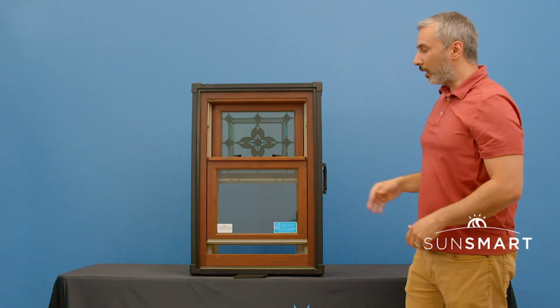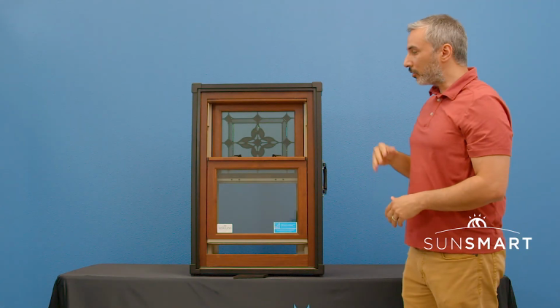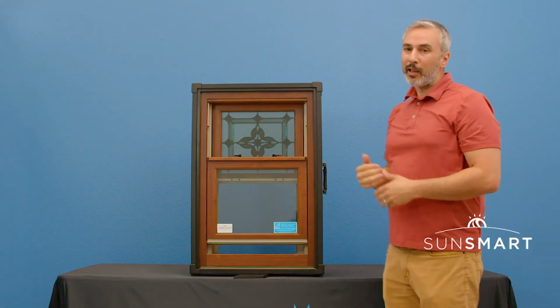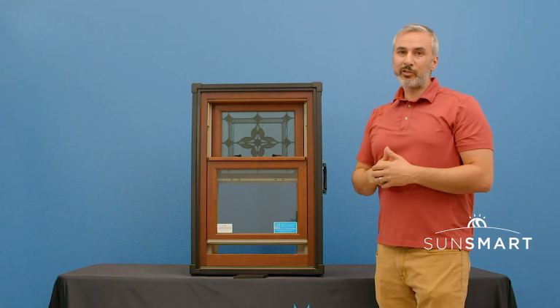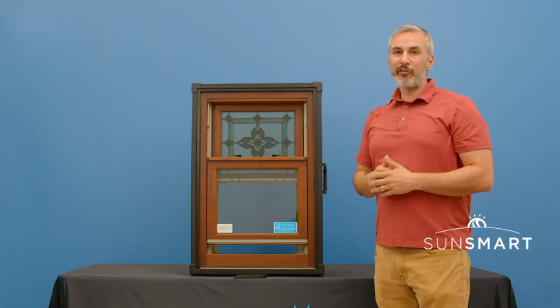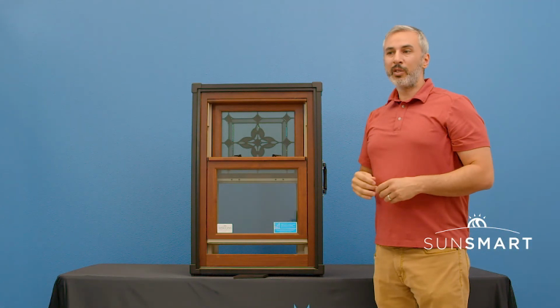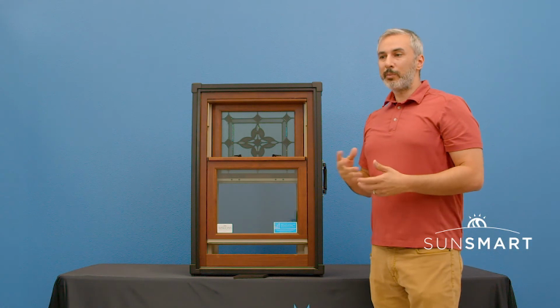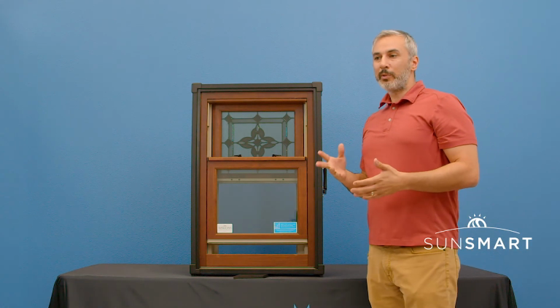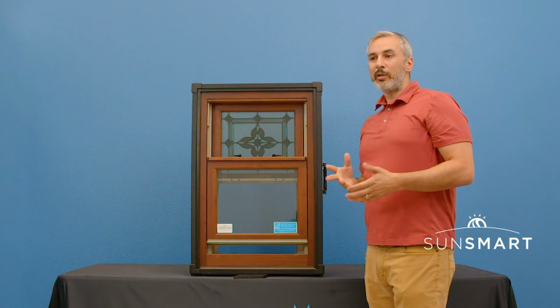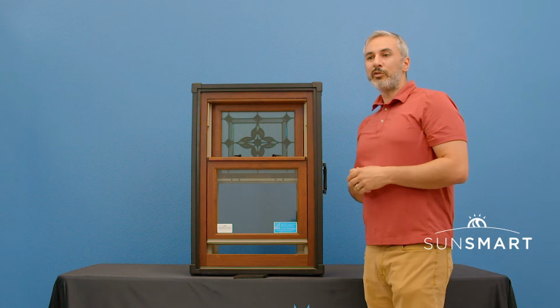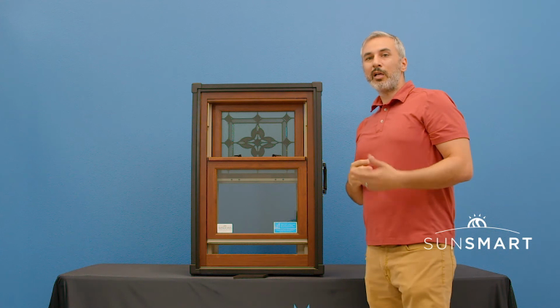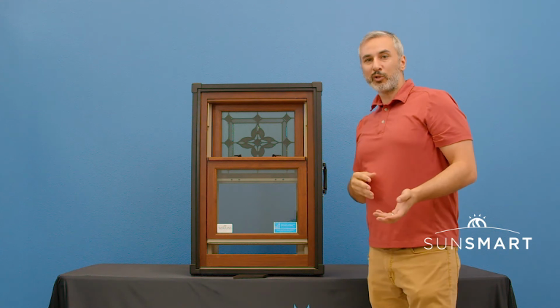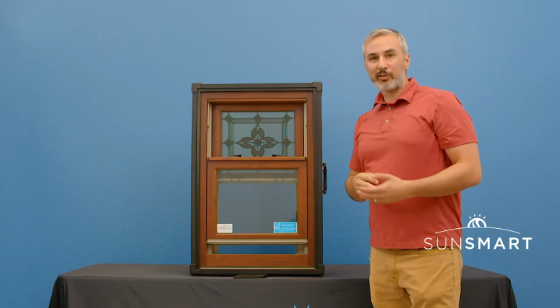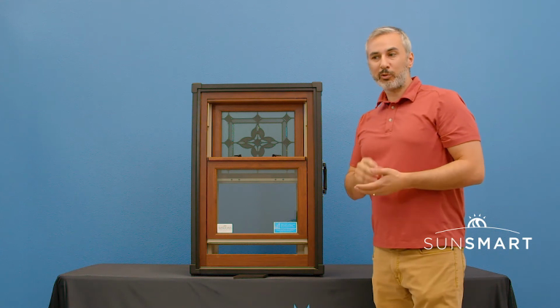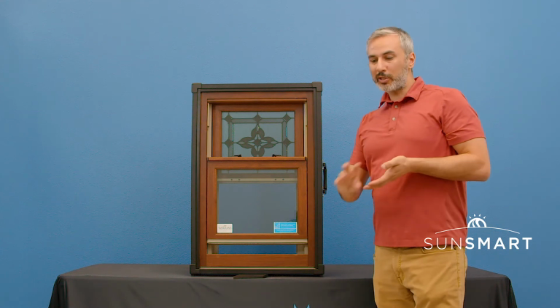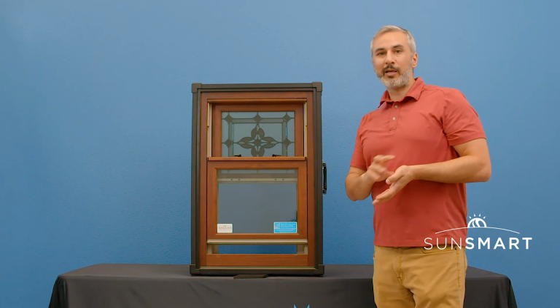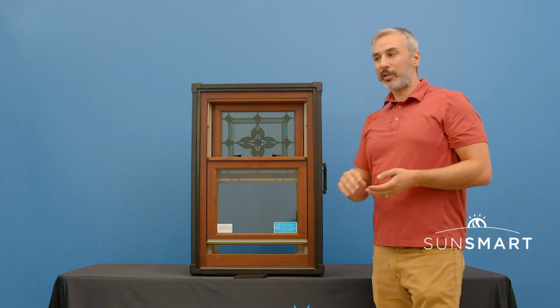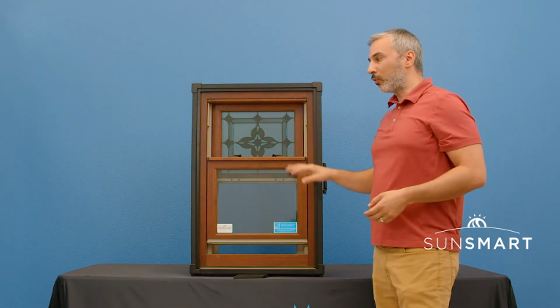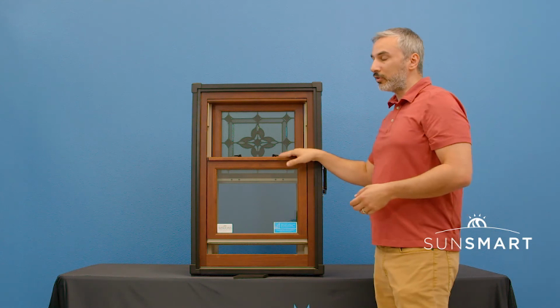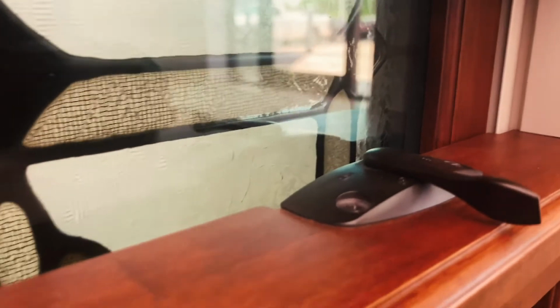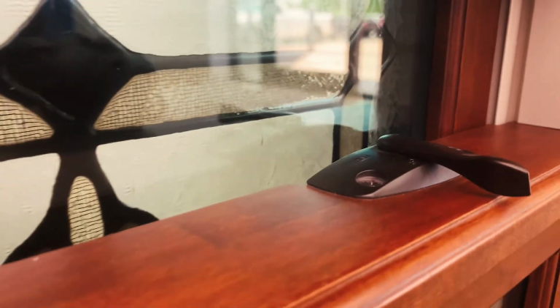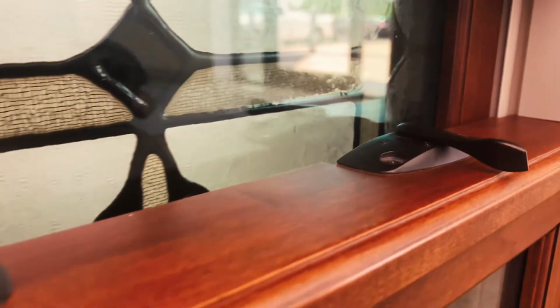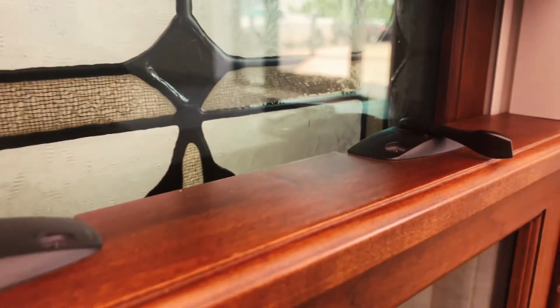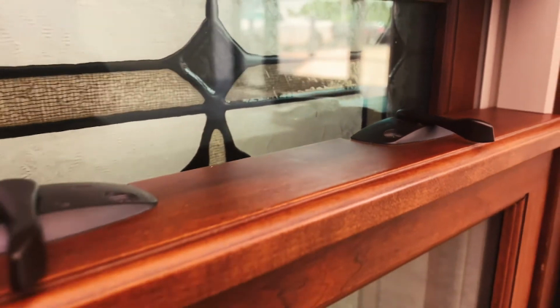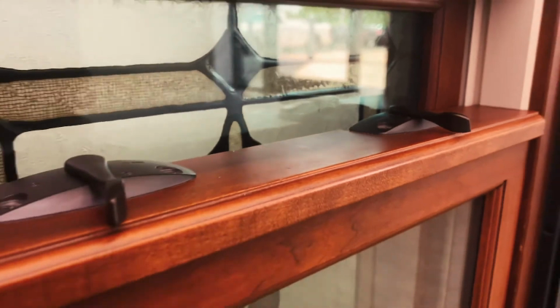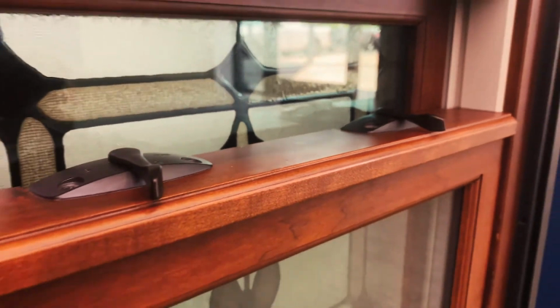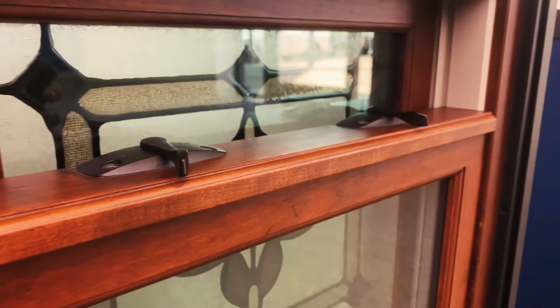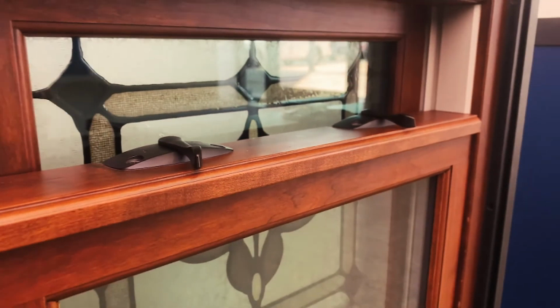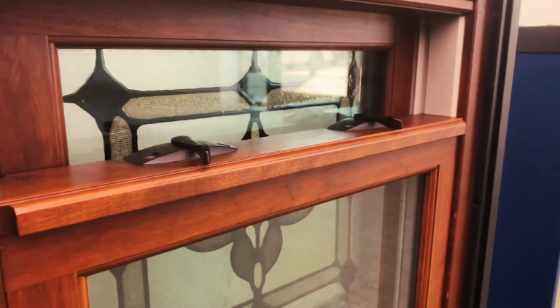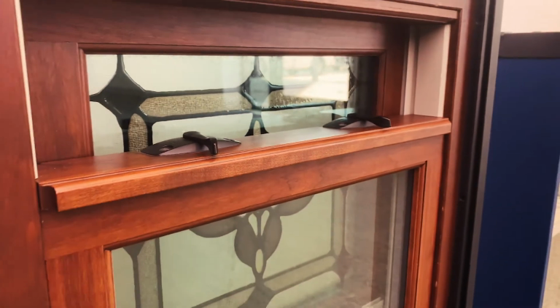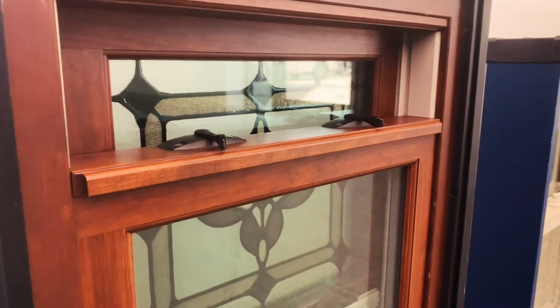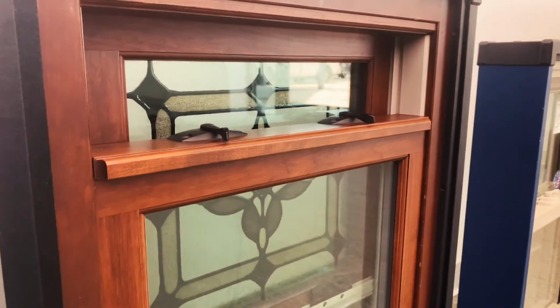Also the balances are different. Typical windows use a constant force balance system, which works like a tape measure to counterweight the sashes when they go up and down. This window actually has a block and tackle balance system.